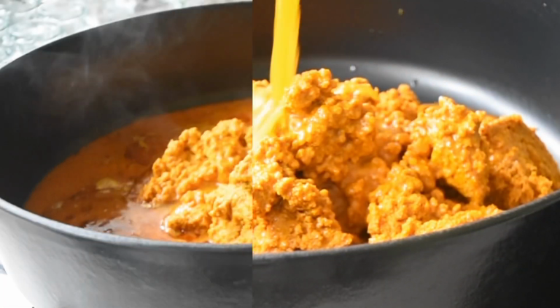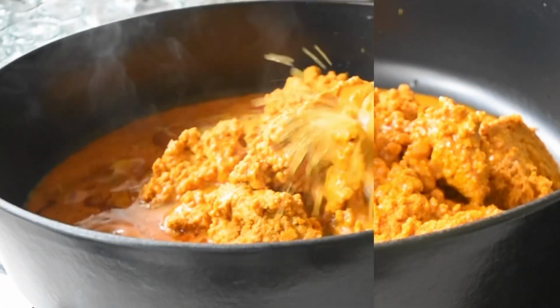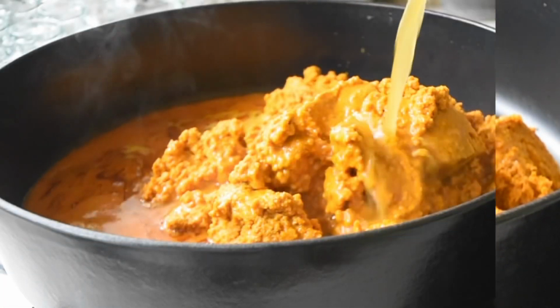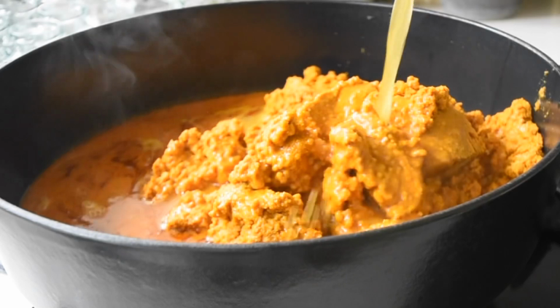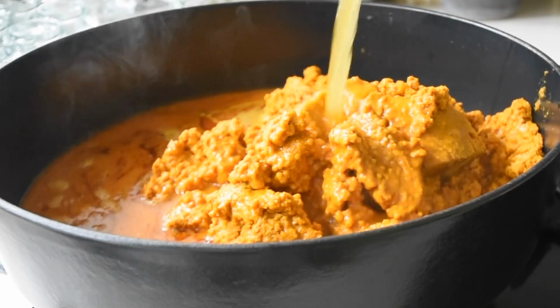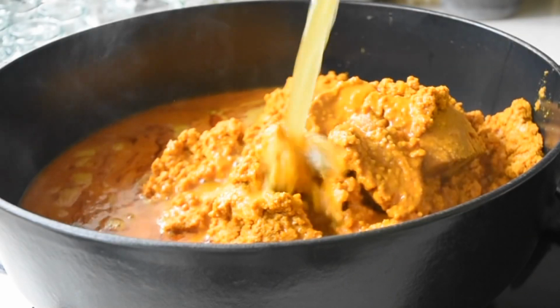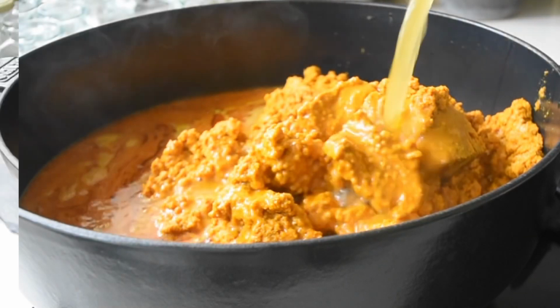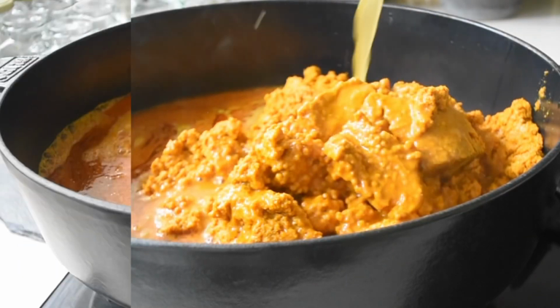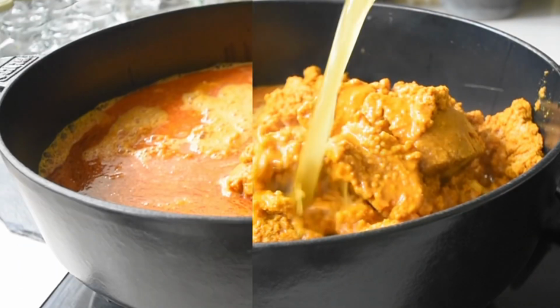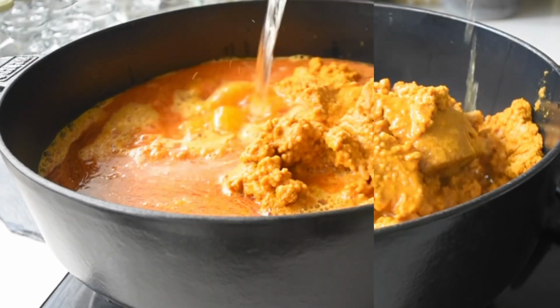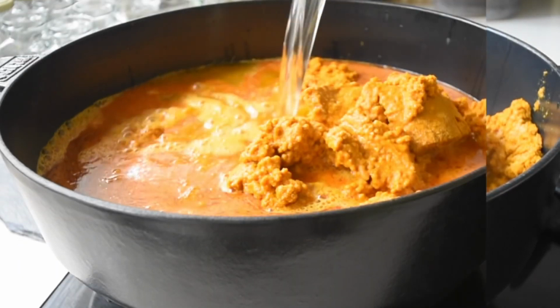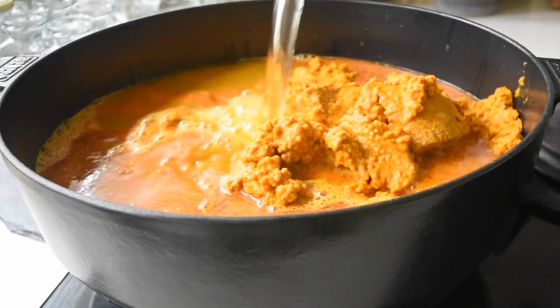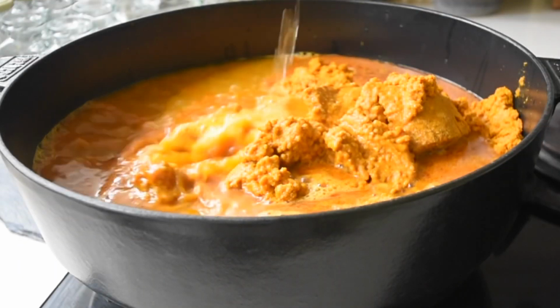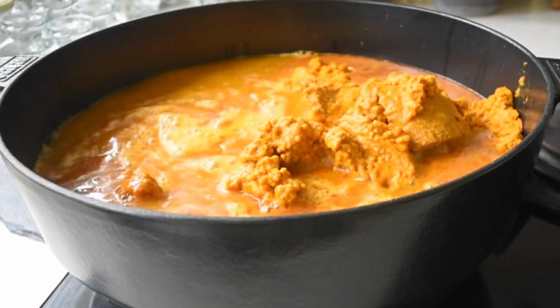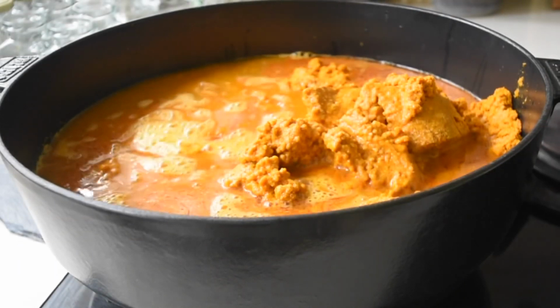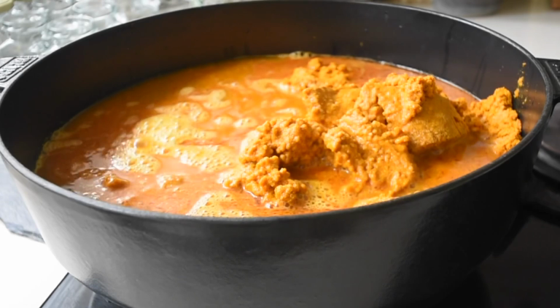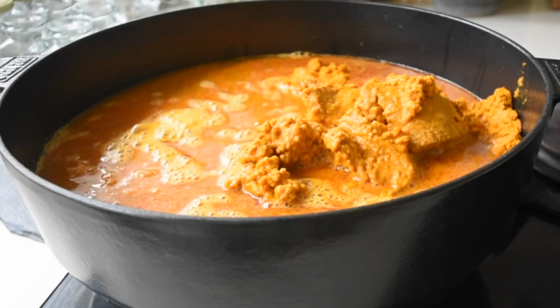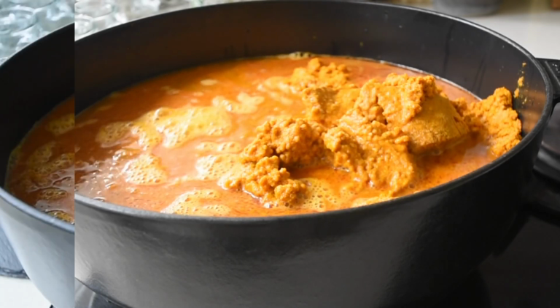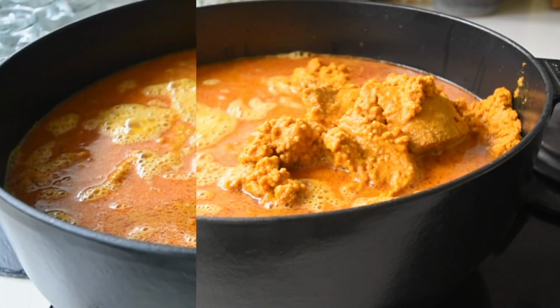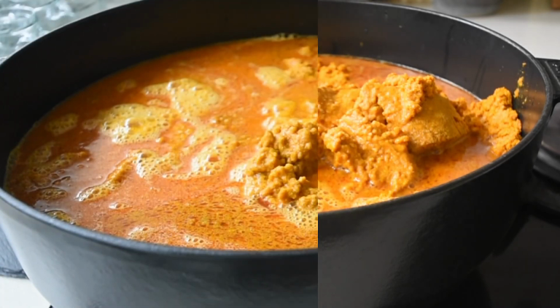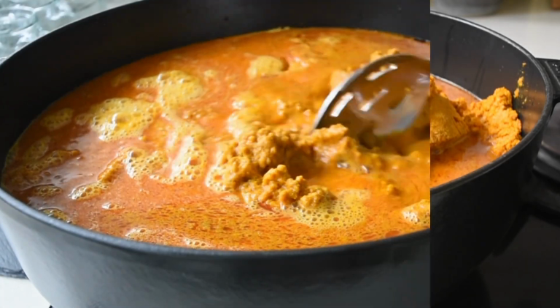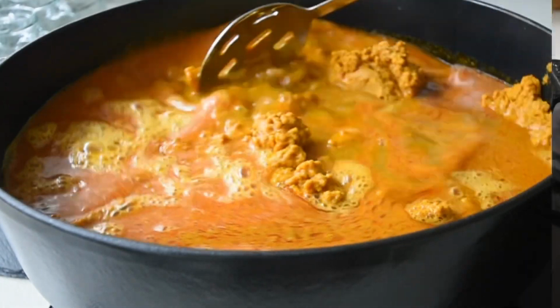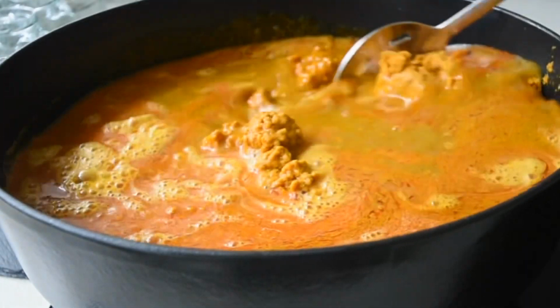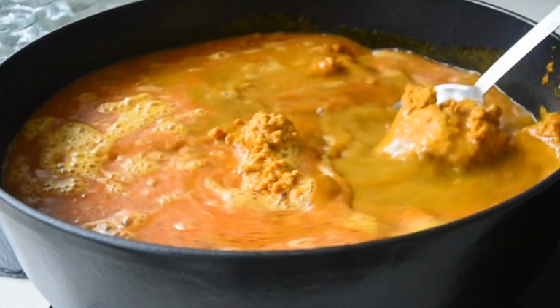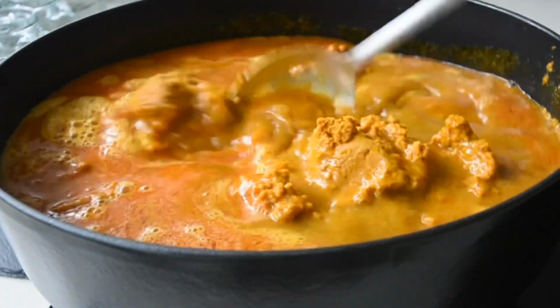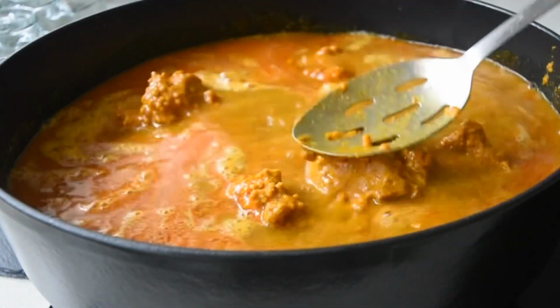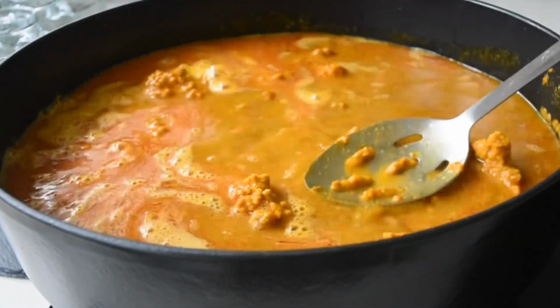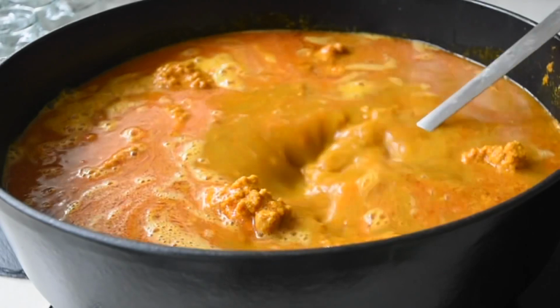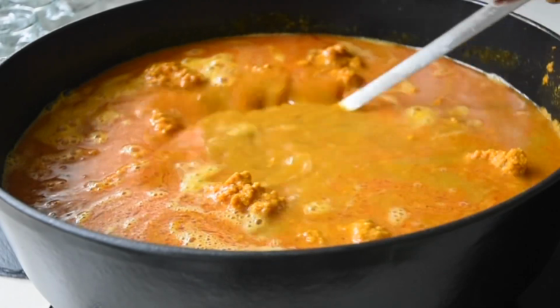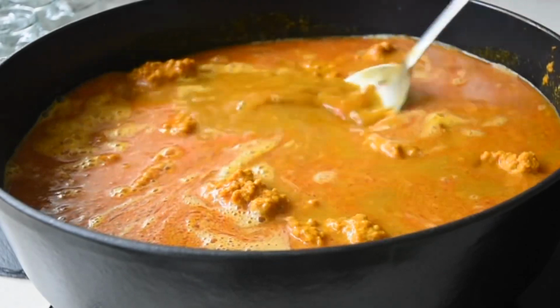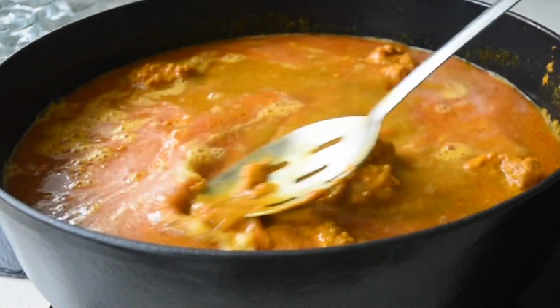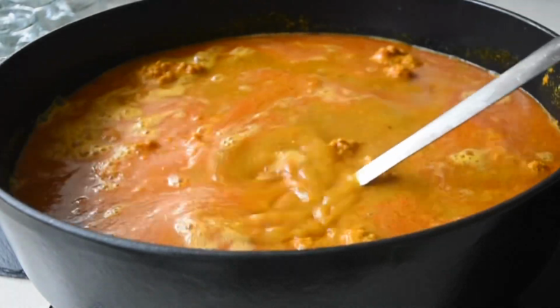Next, I'll carefully add about two and a half liters of water. Don't worry — I'll leave the list of ingredients and measurements in the description box below for your convenience. And of course, I need to mix all of this together.